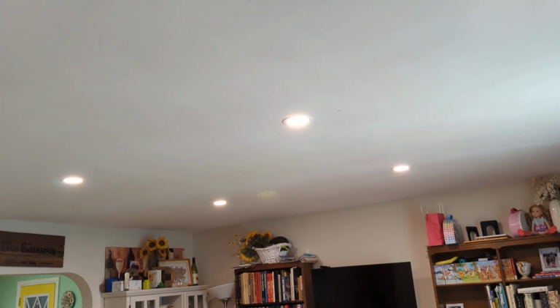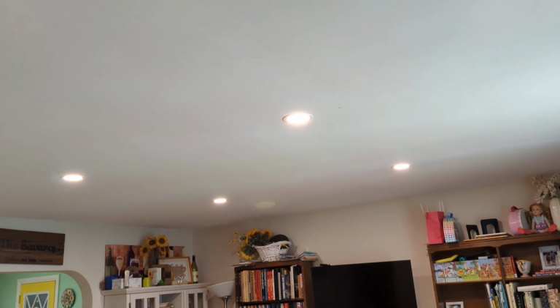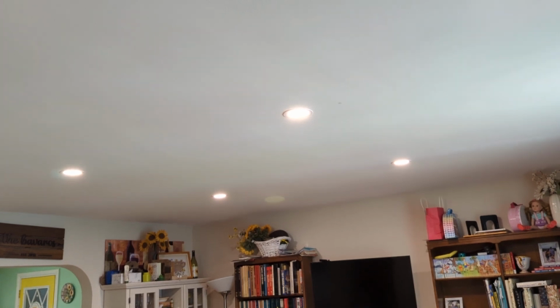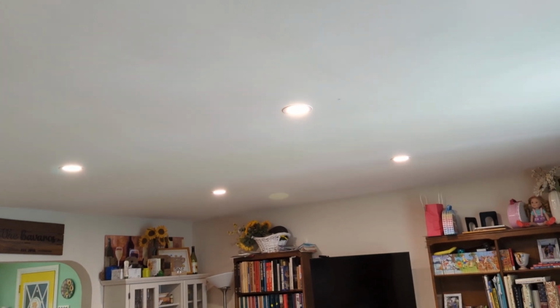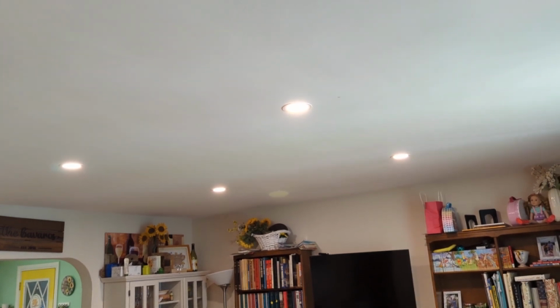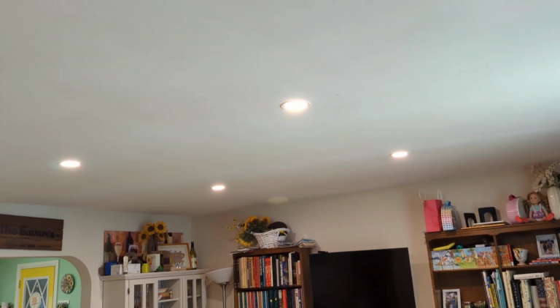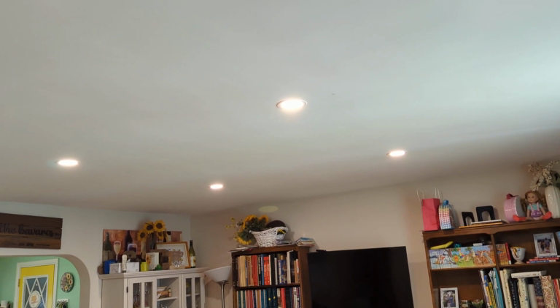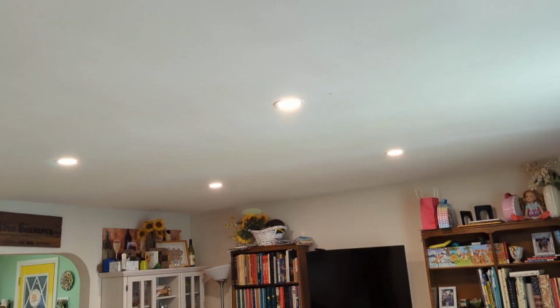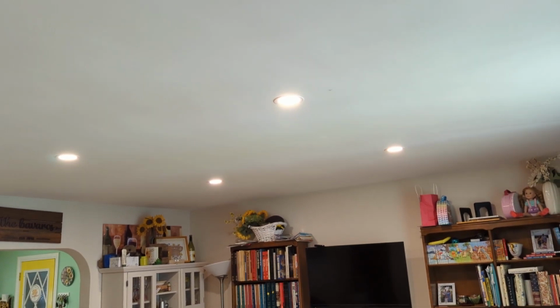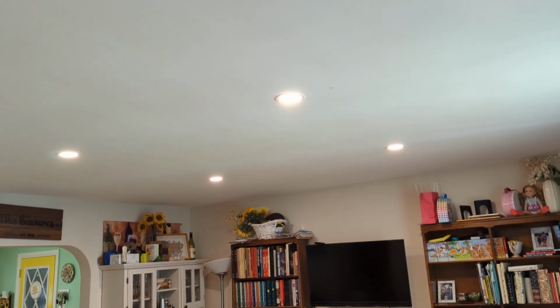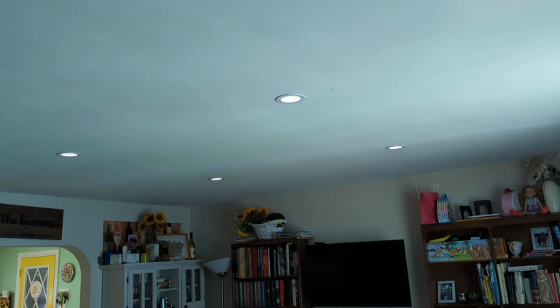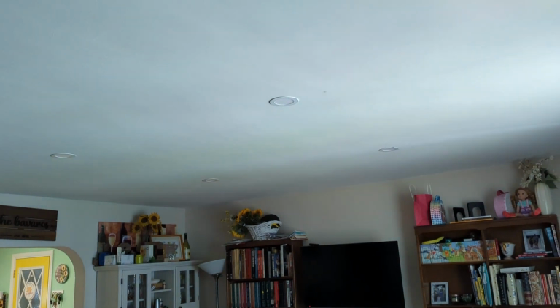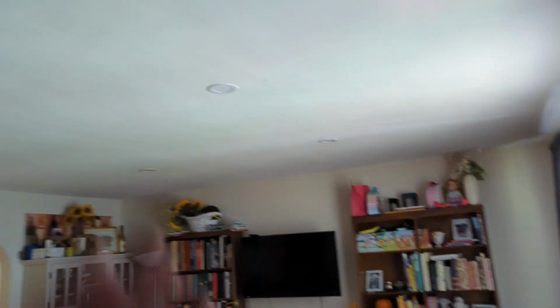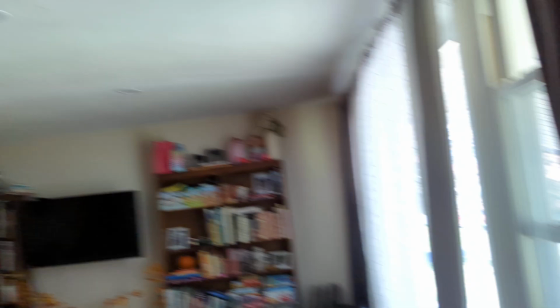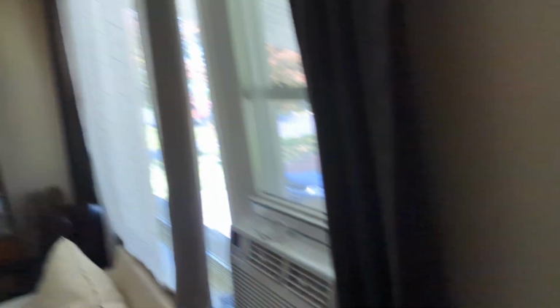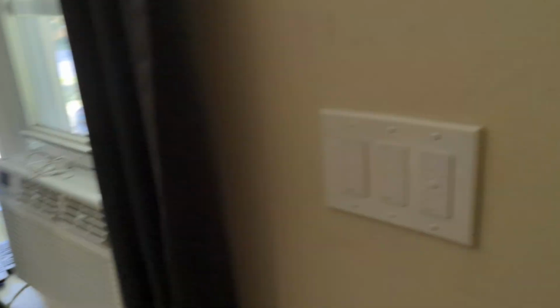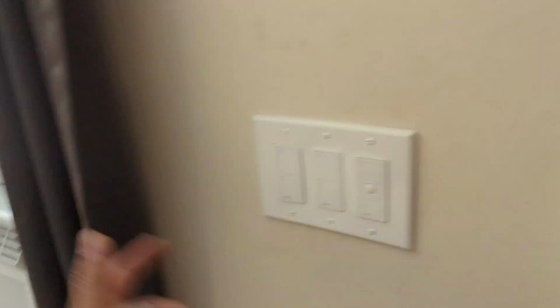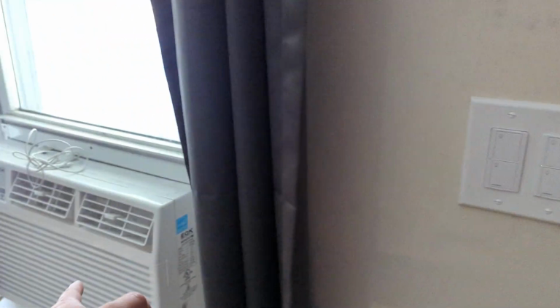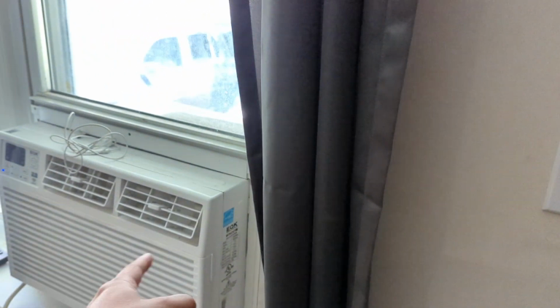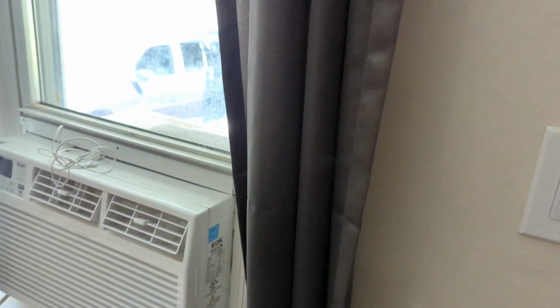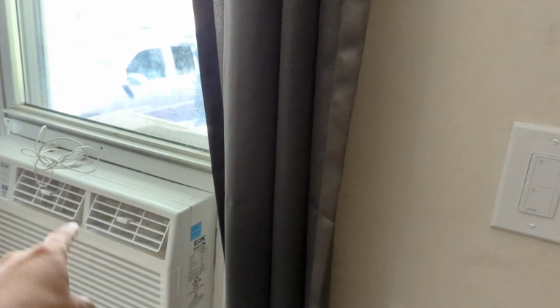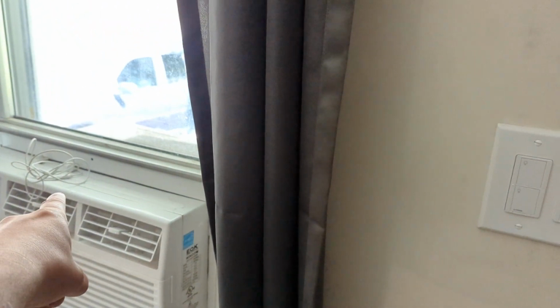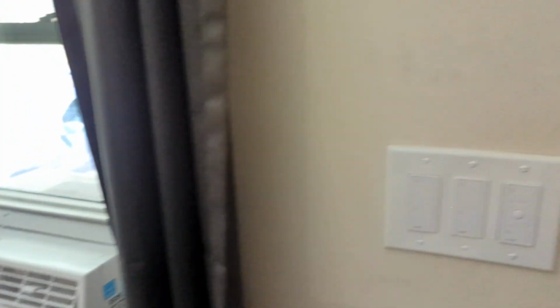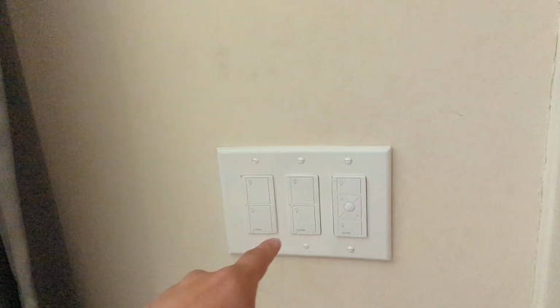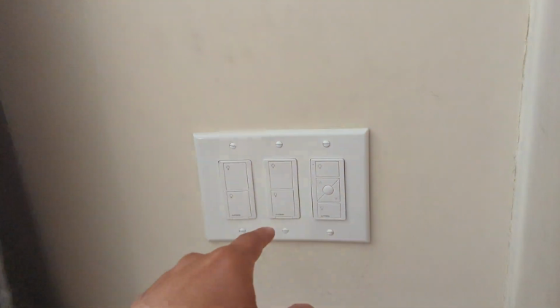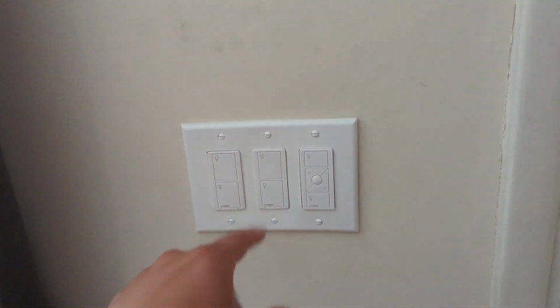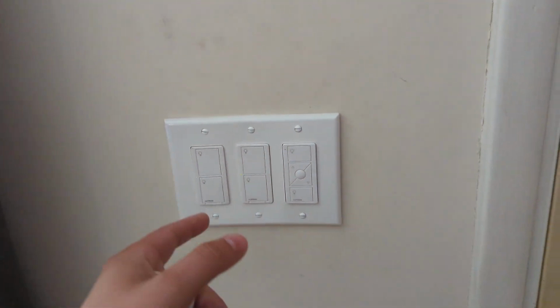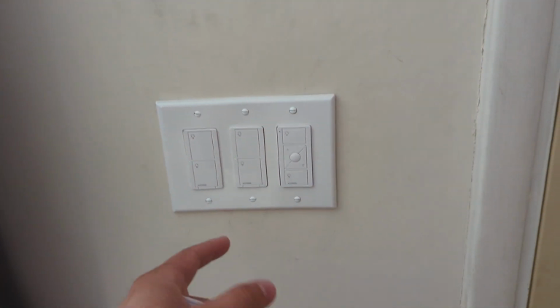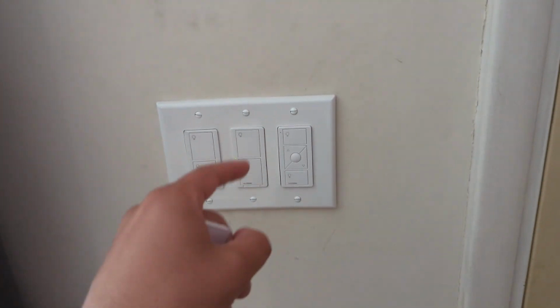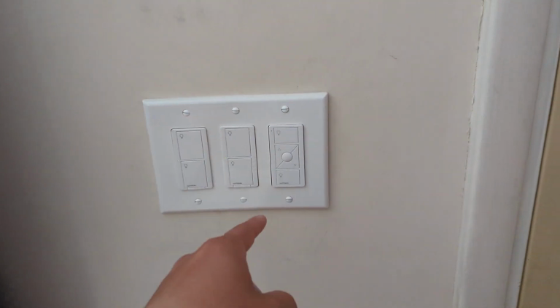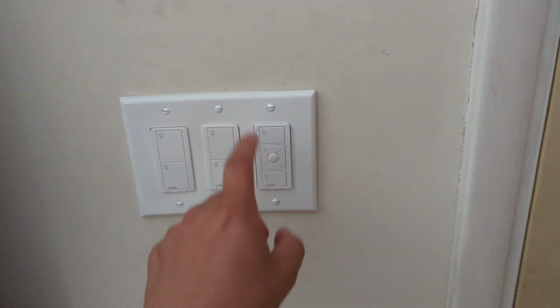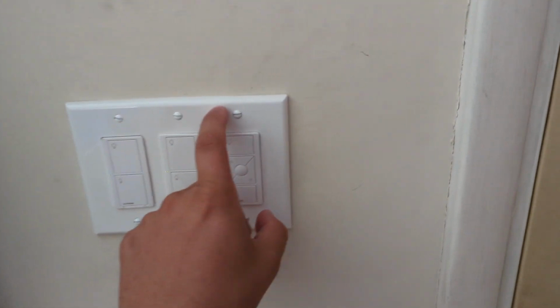'Hey Alexa, turn off the living room main lights.' And it works like that. Sometimes my AC is also hooked up to the Amazon device, so sometimes that'll come off with the lights. I just have to make sure to specify the main lights.